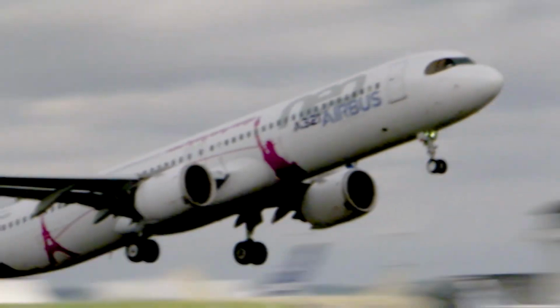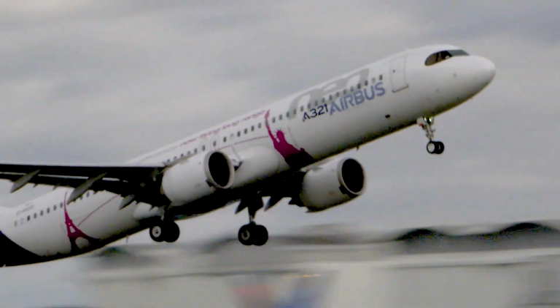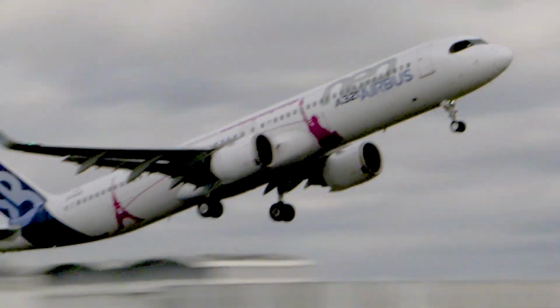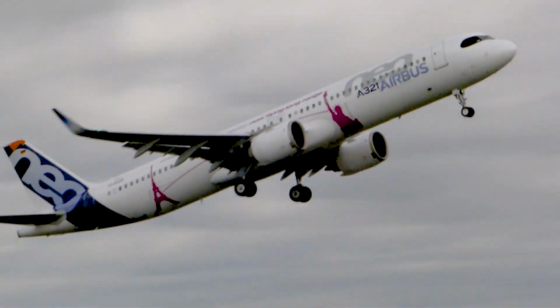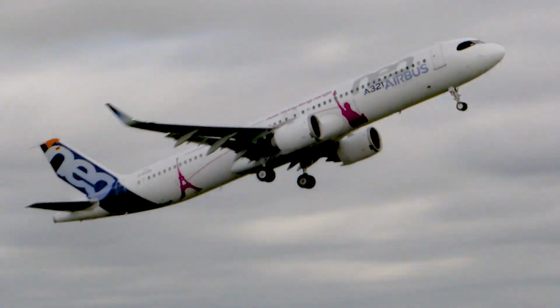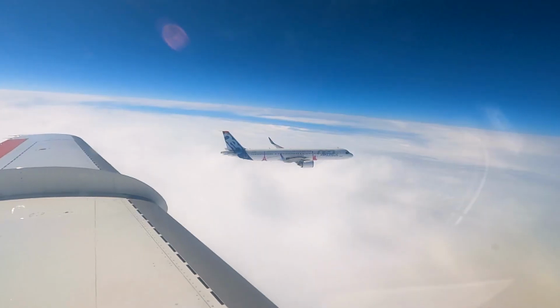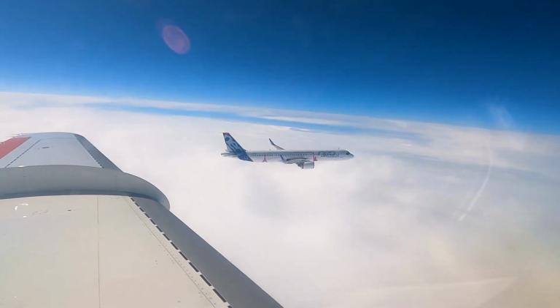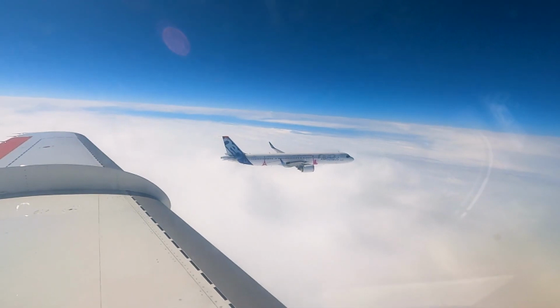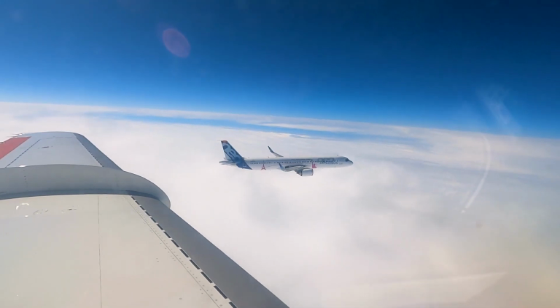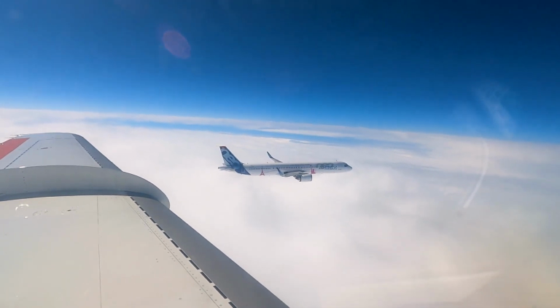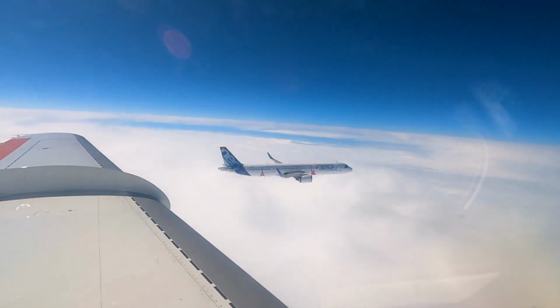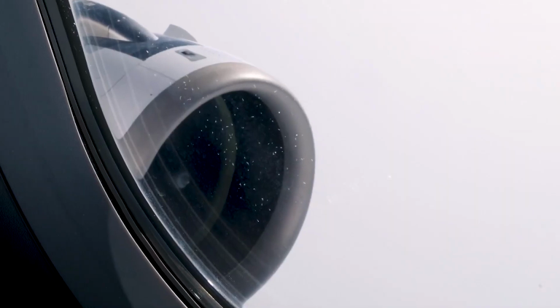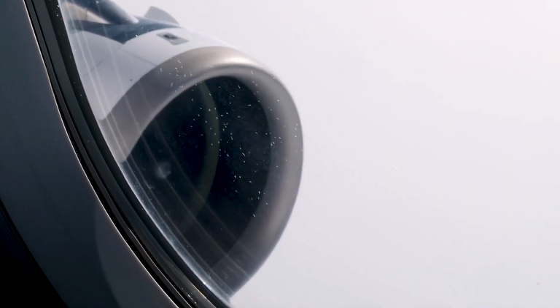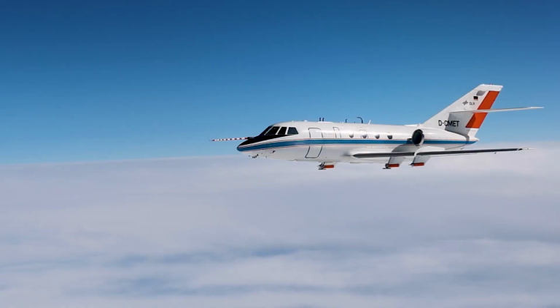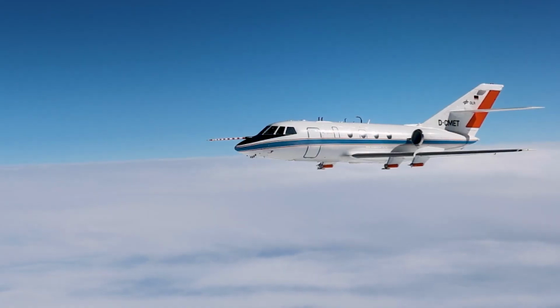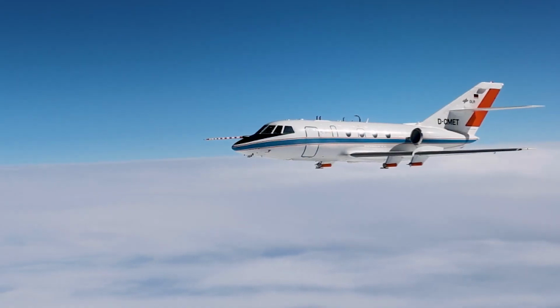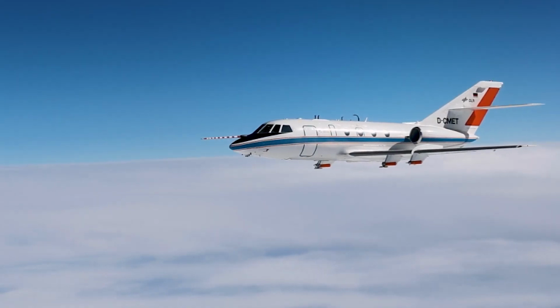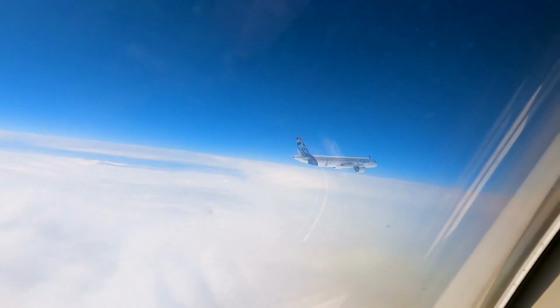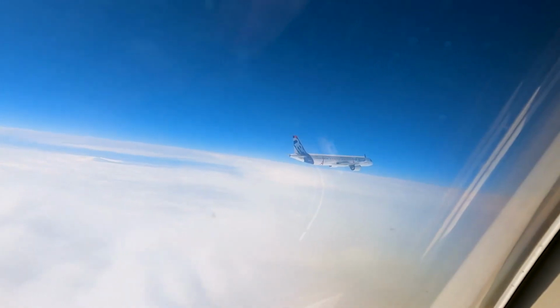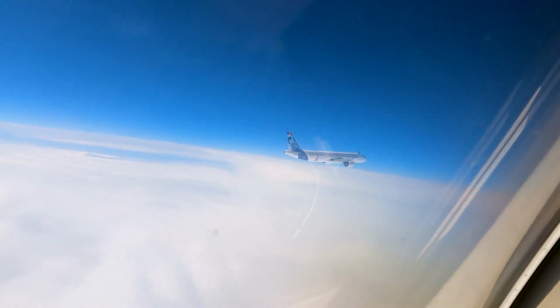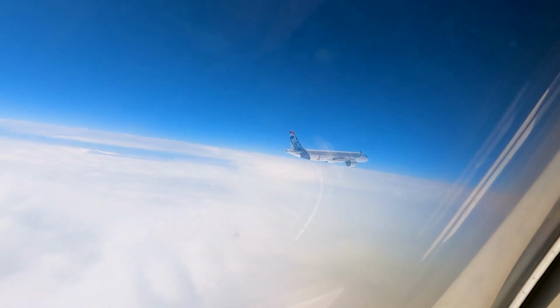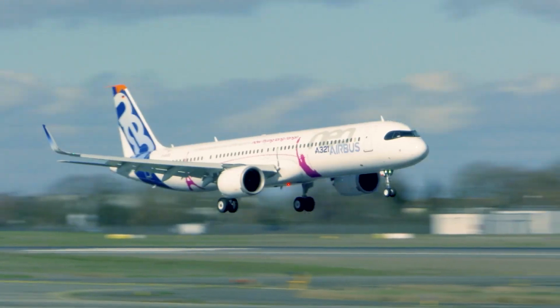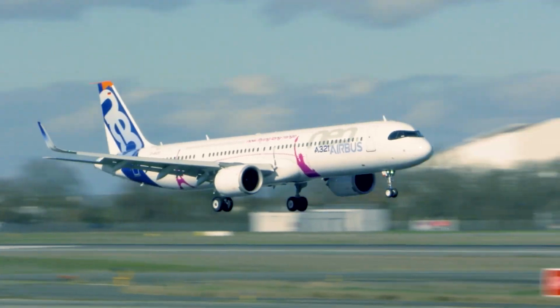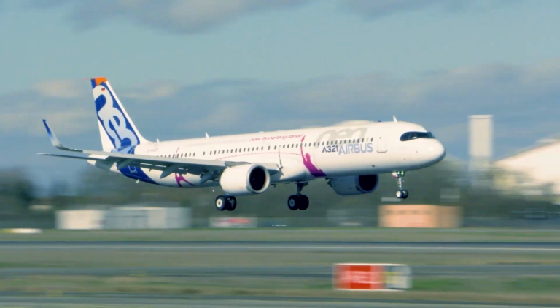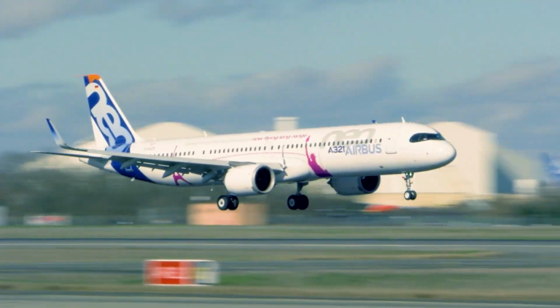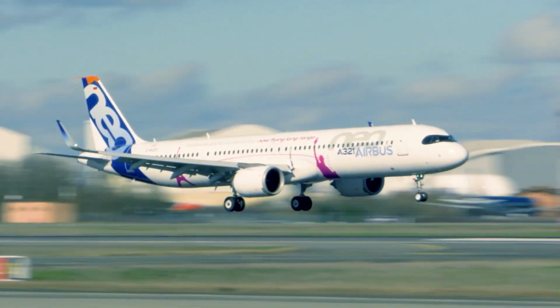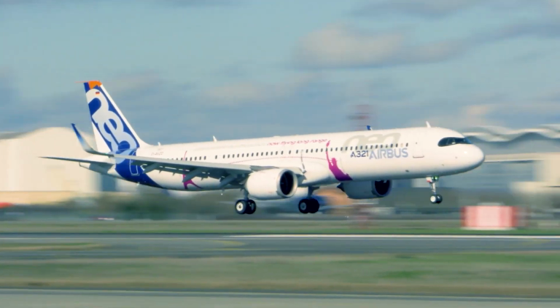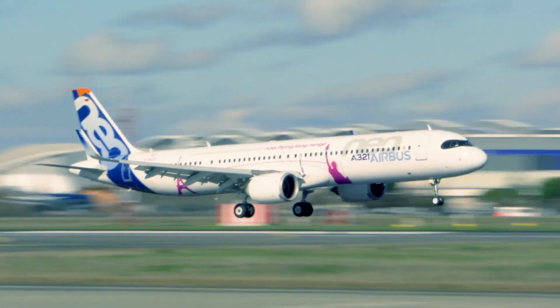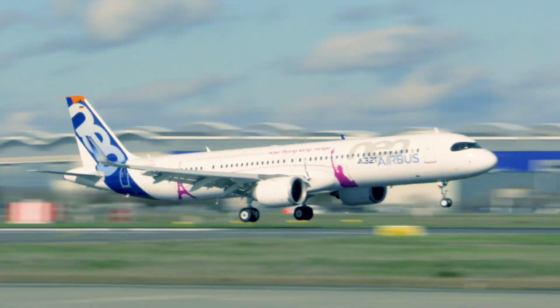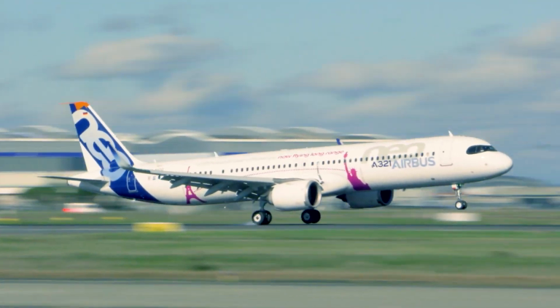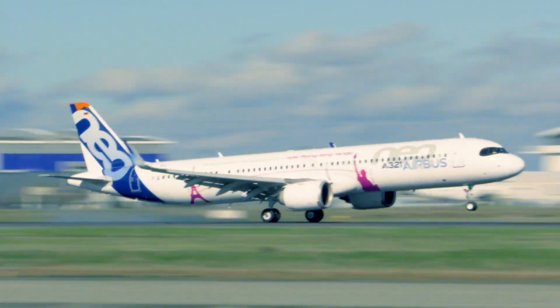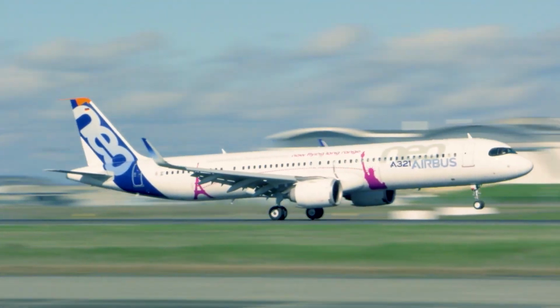Everyone on board, as well as myriad supporting teams on the ground in Toulouse and also at the destination airports, will contribute to a common objective: to provide valuable feedback as the A321XLR spreads its wings for the first time.